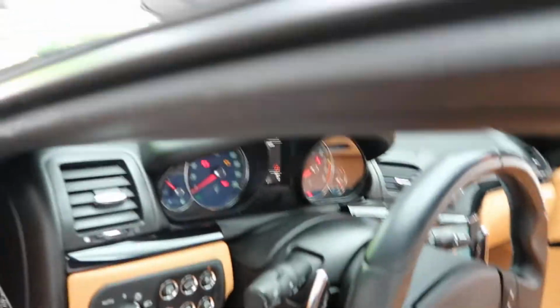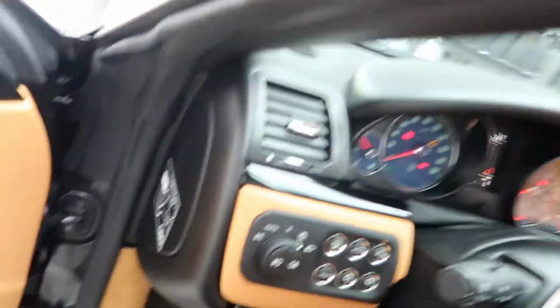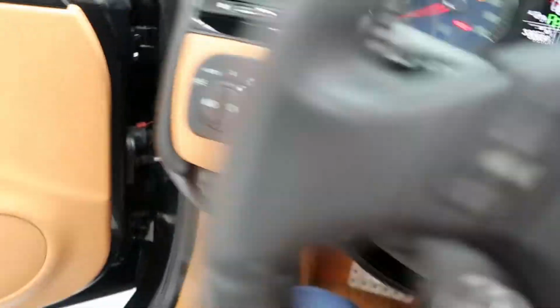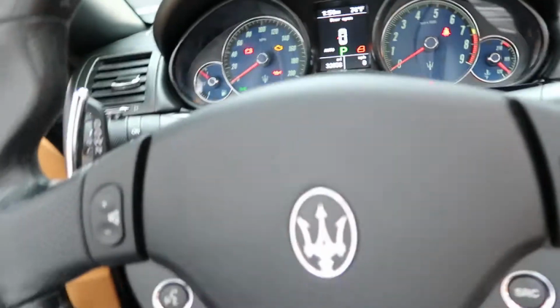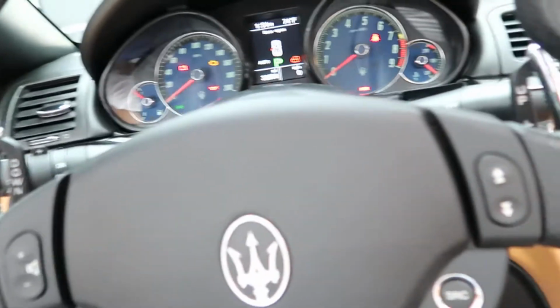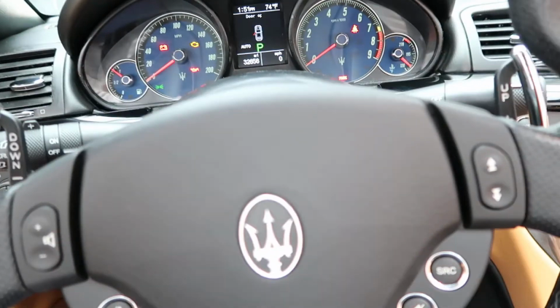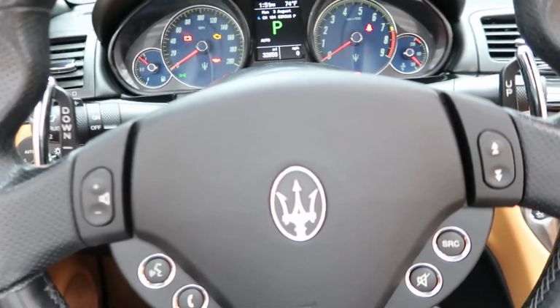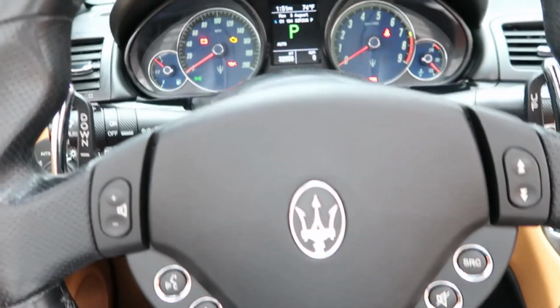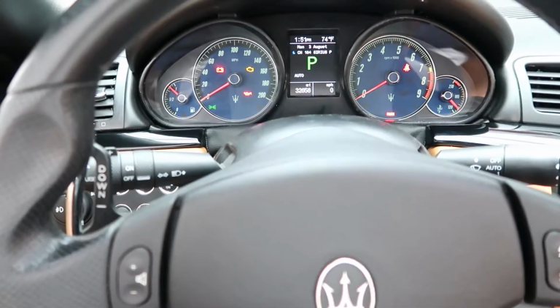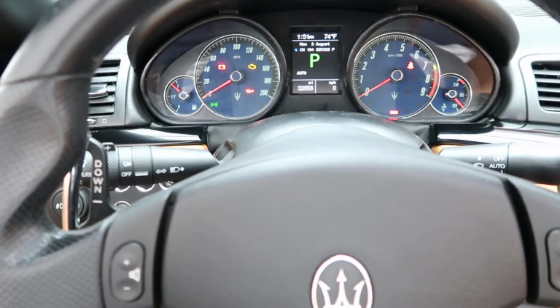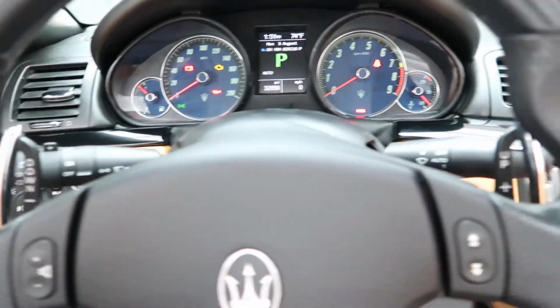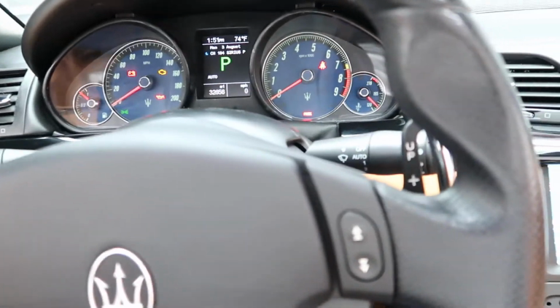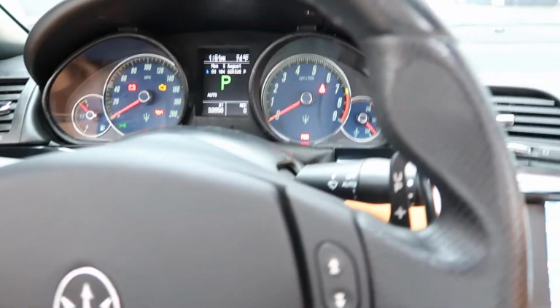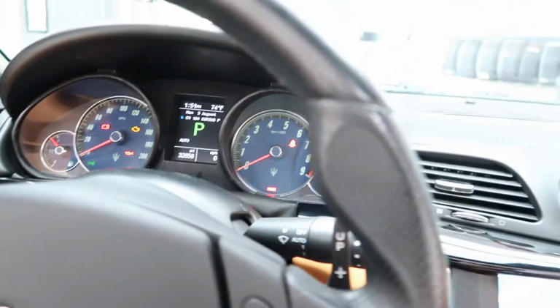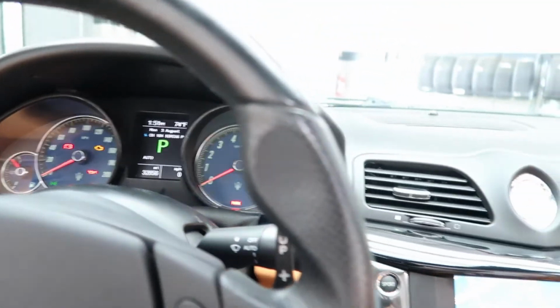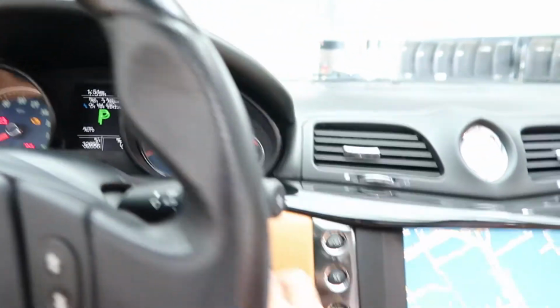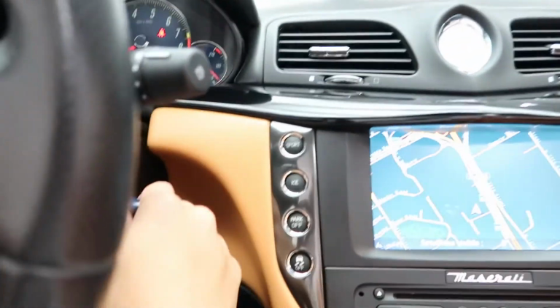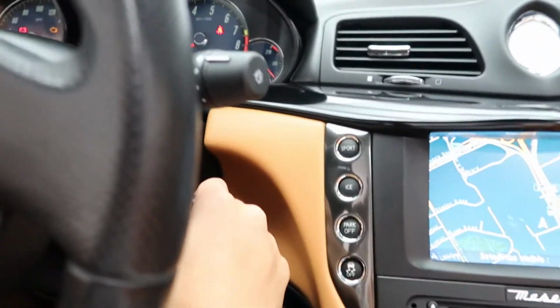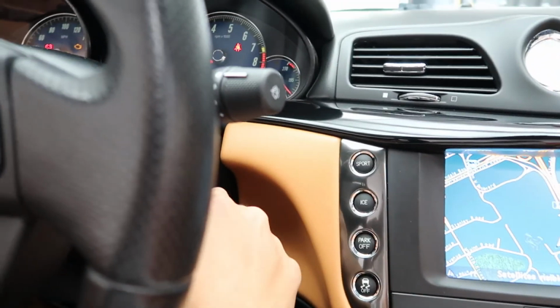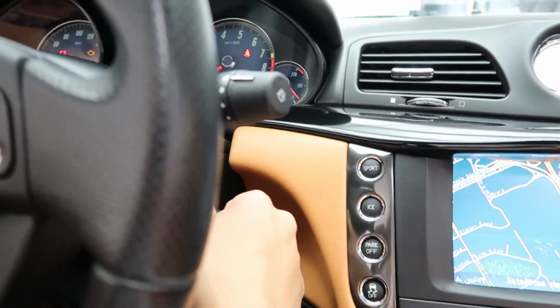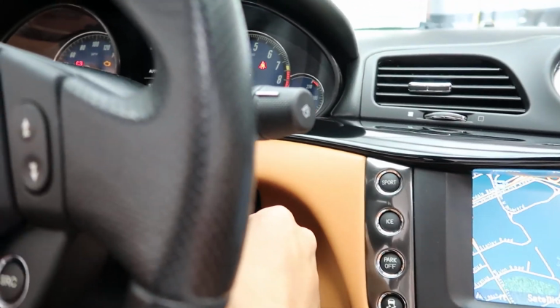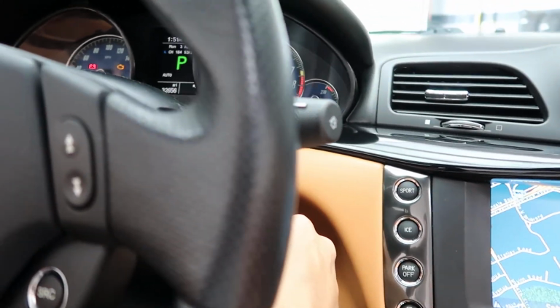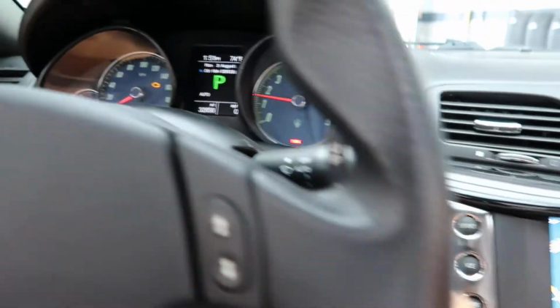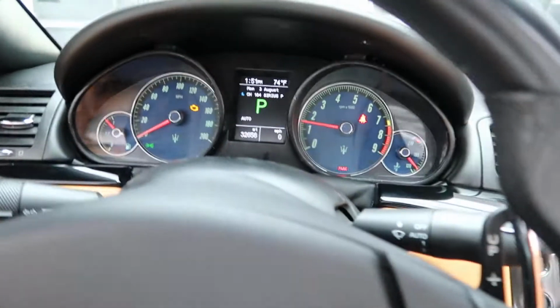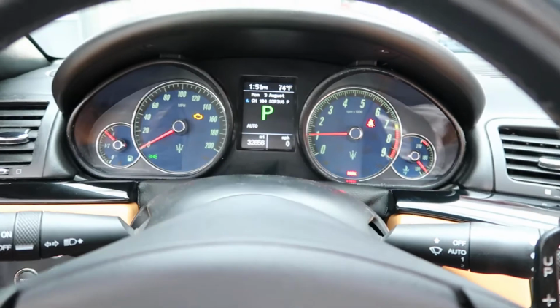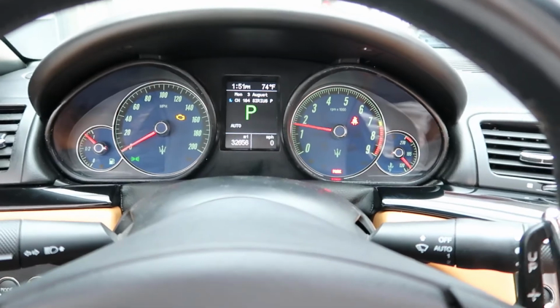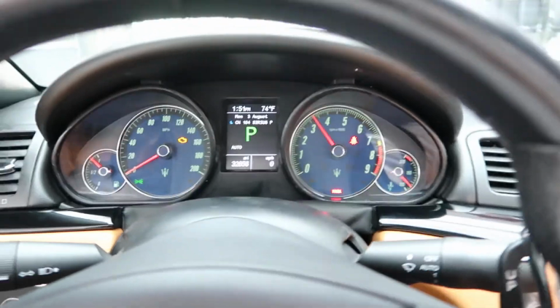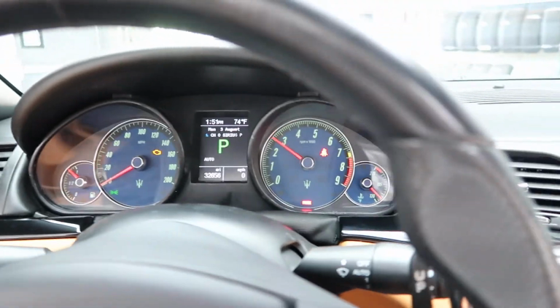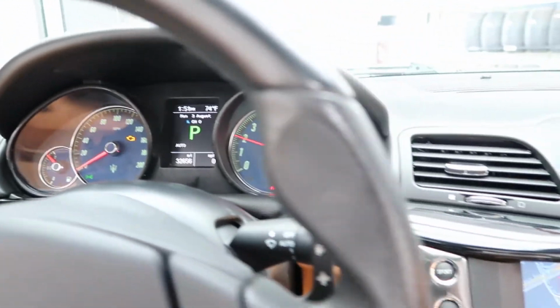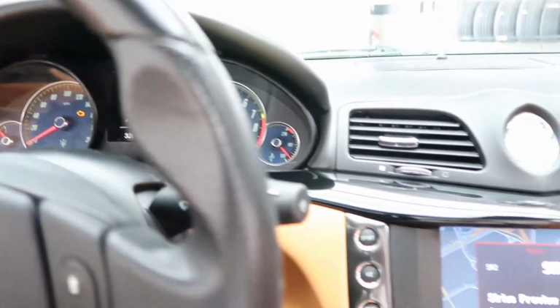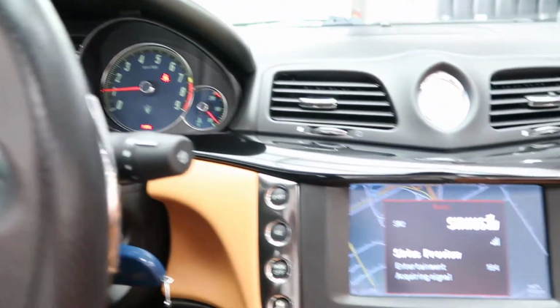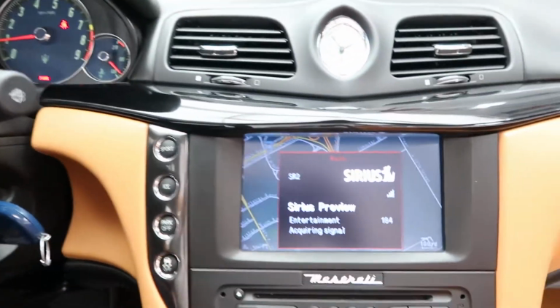Hopping in, we've got our steering wheel controls and paddle shifters for extra performance. Let's go ahead and start it up and hear that V8. Sounds very nice.